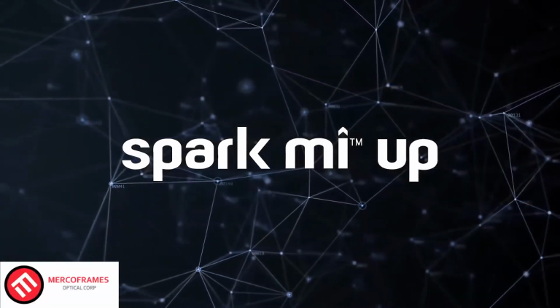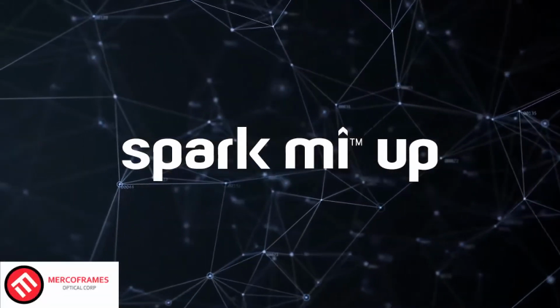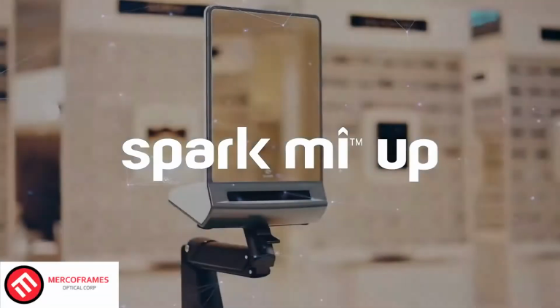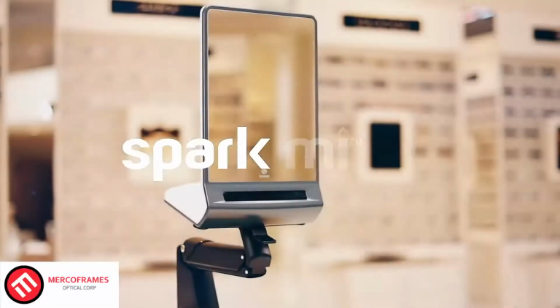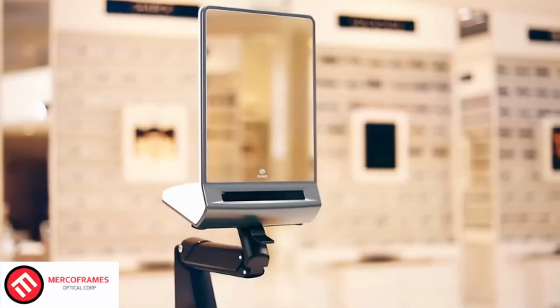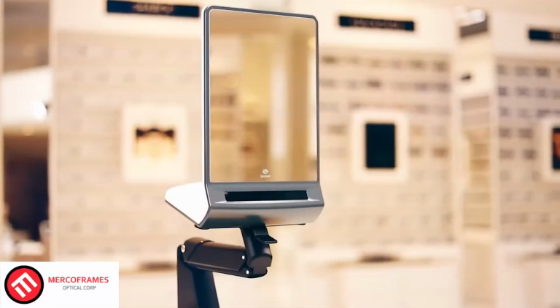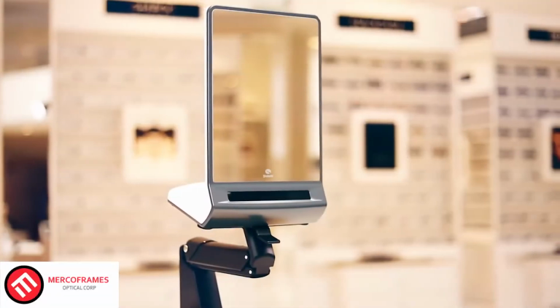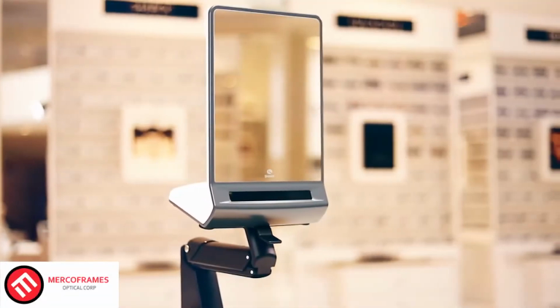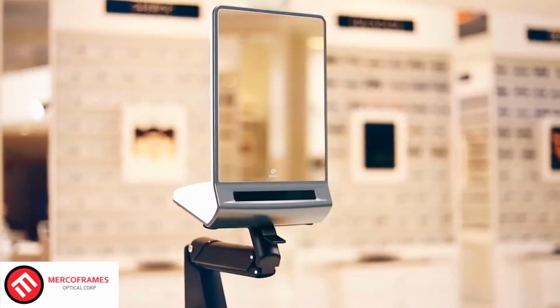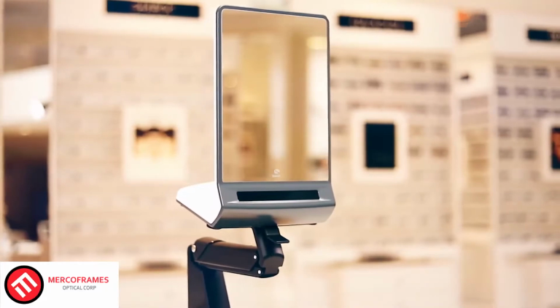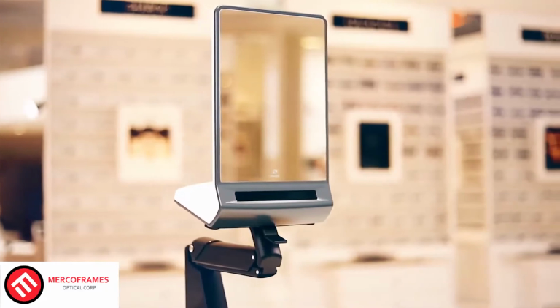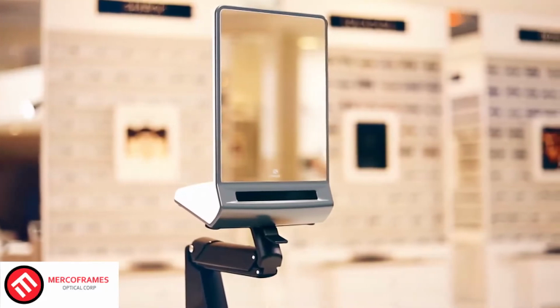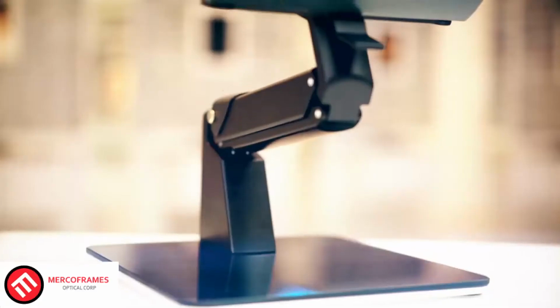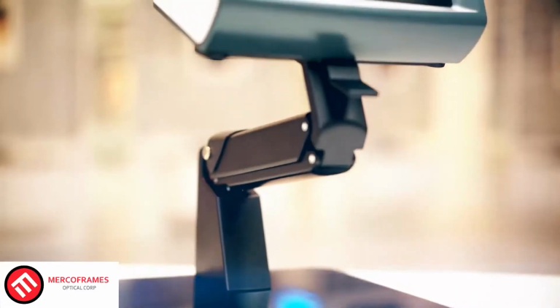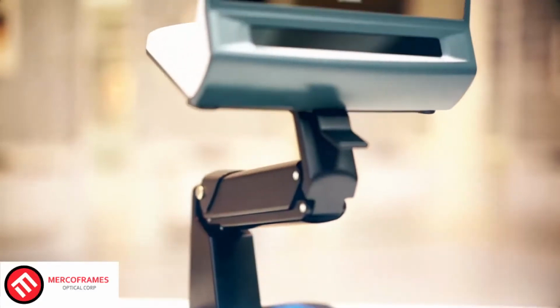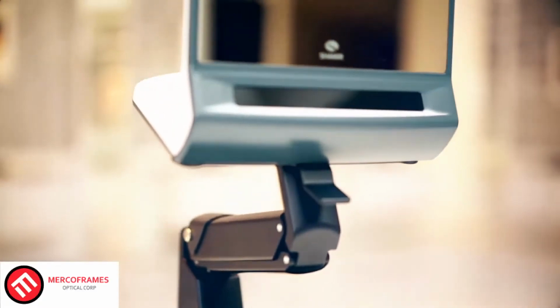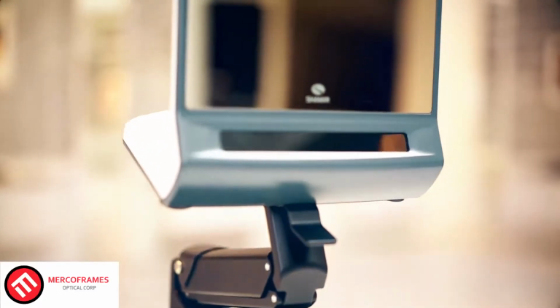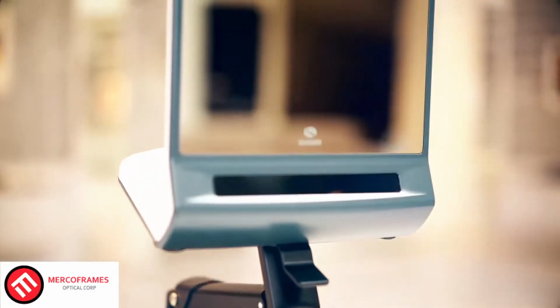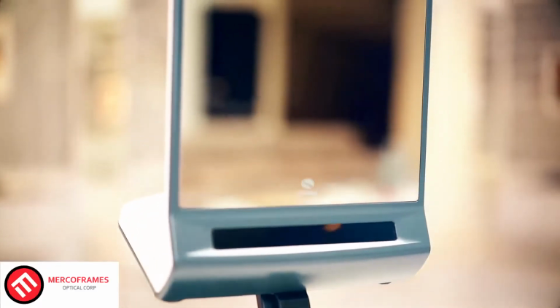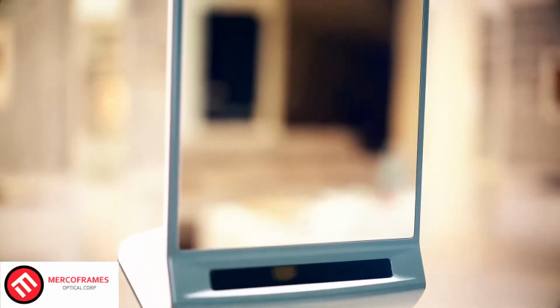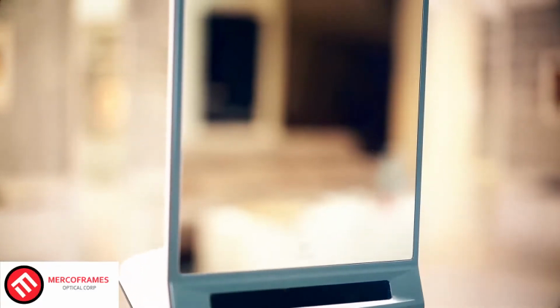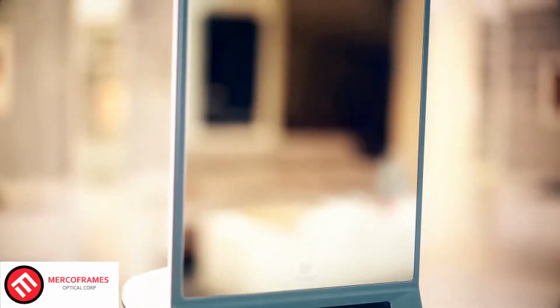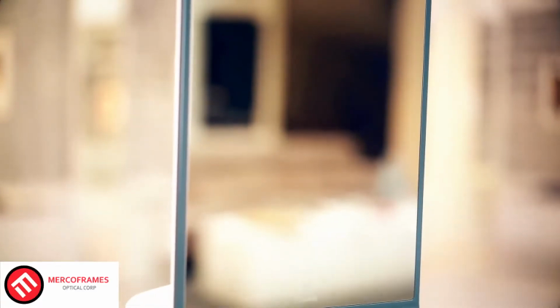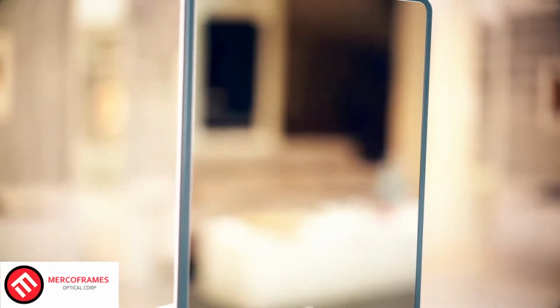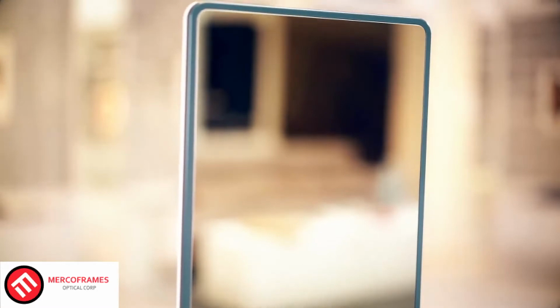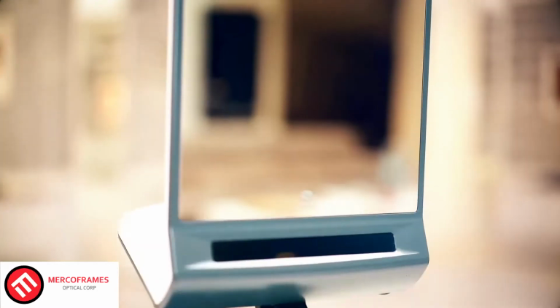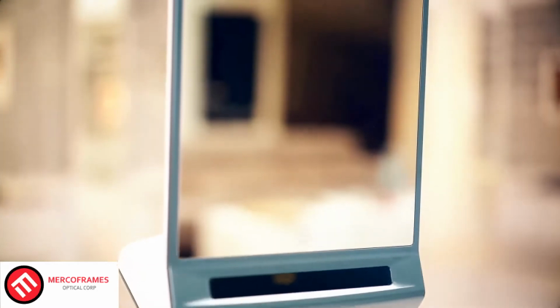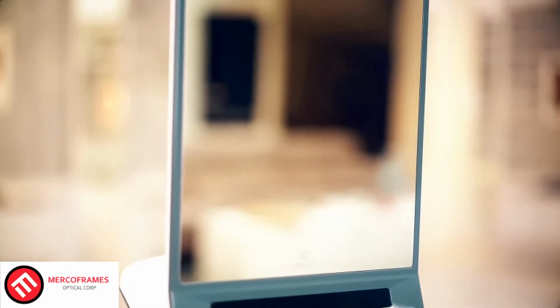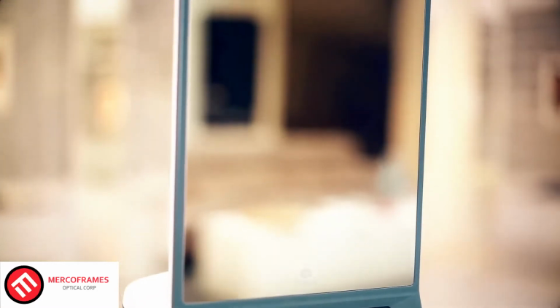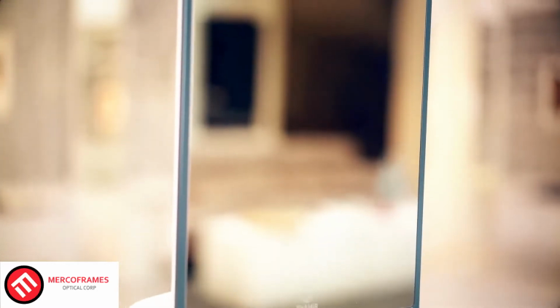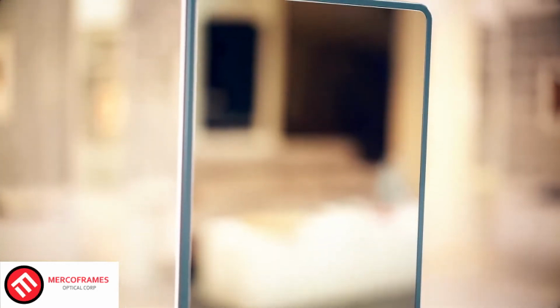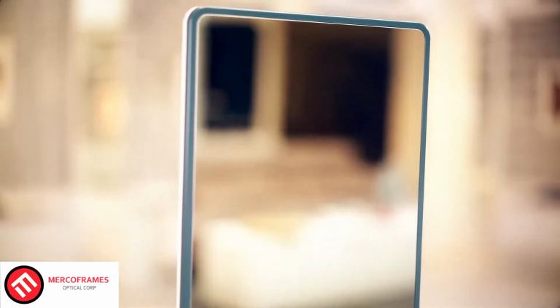Spark Me Up is a revolutionary new measuring device that gives your clients great comfort and a high-tech experience, while saving you time and guaranteeing the finest in measurement accuracy.